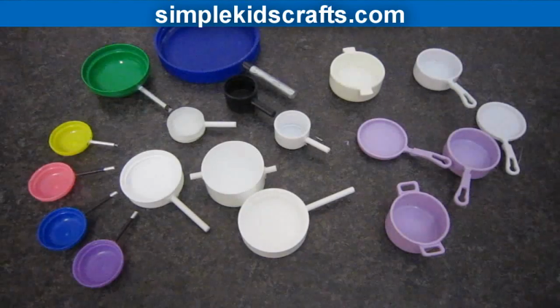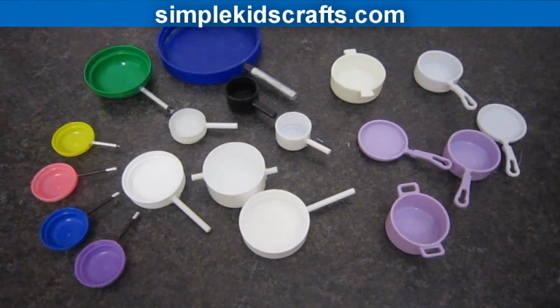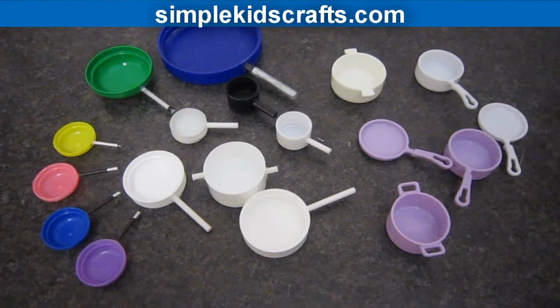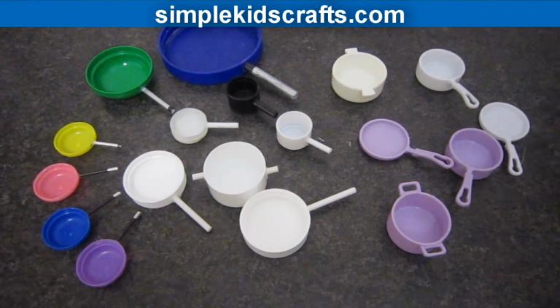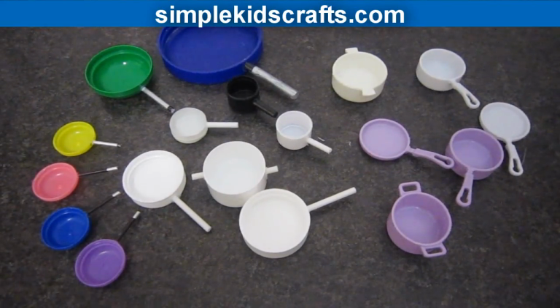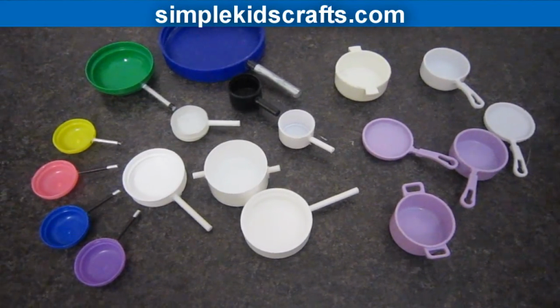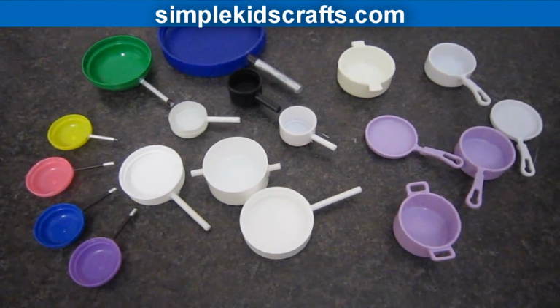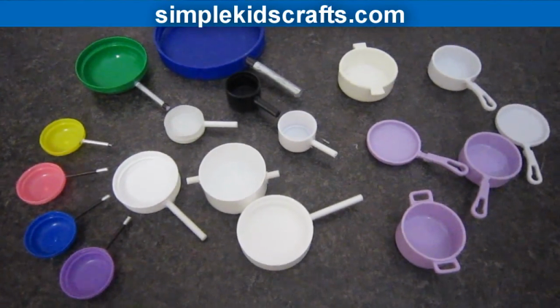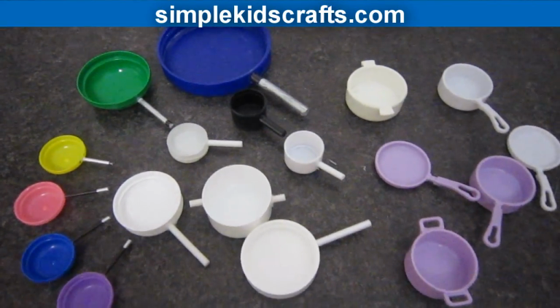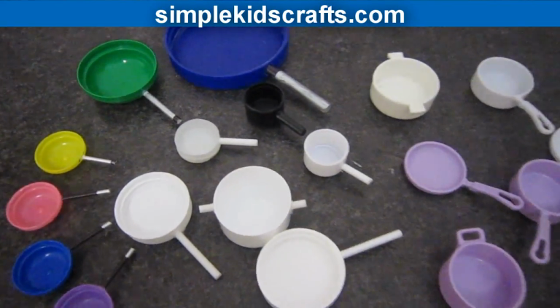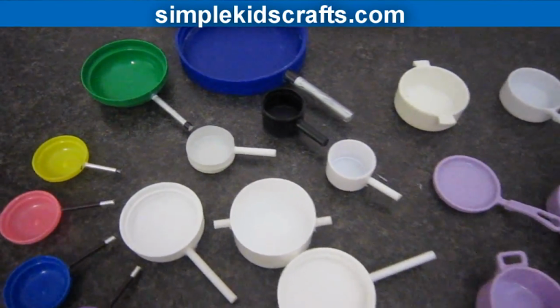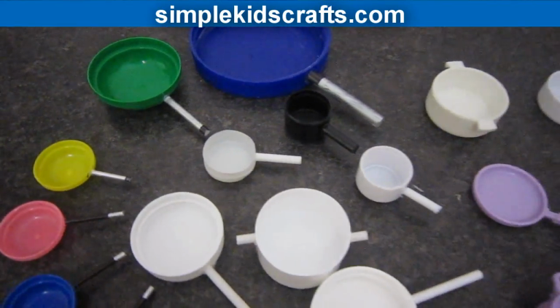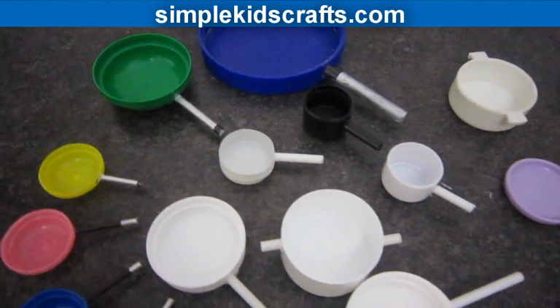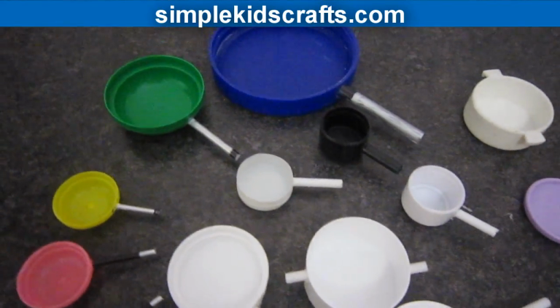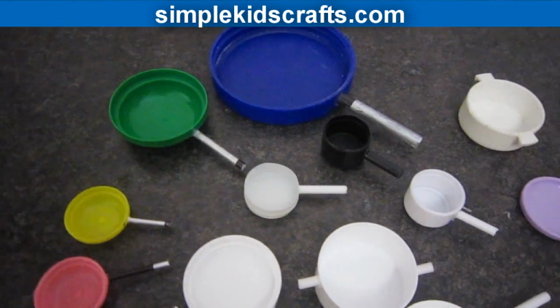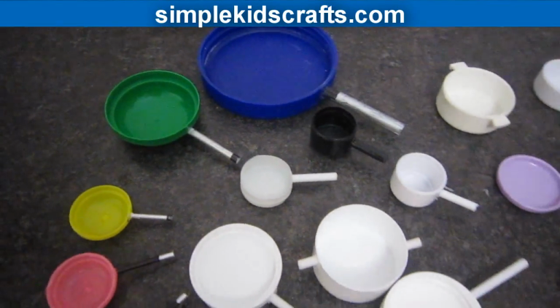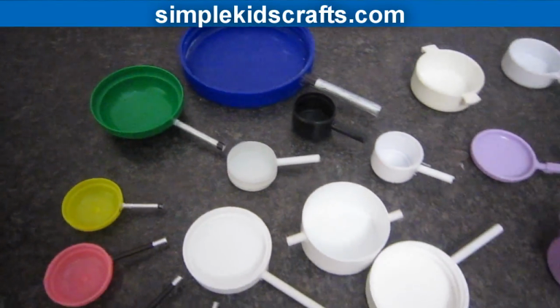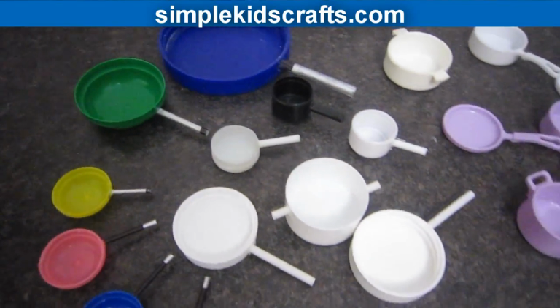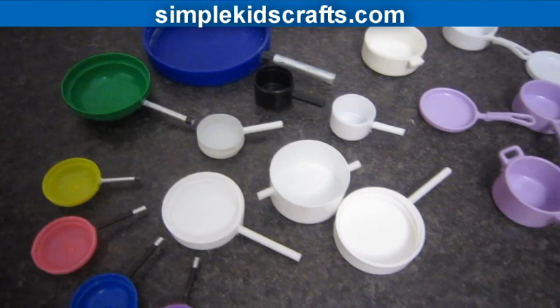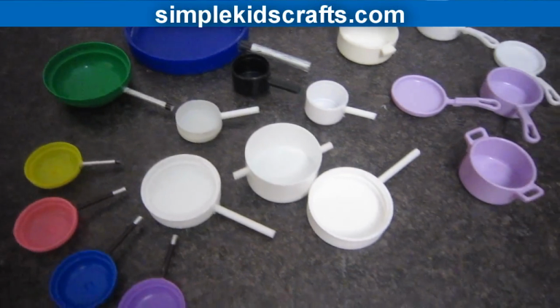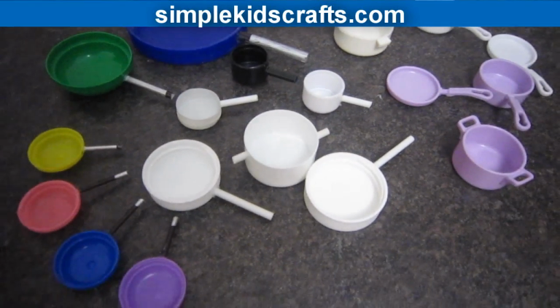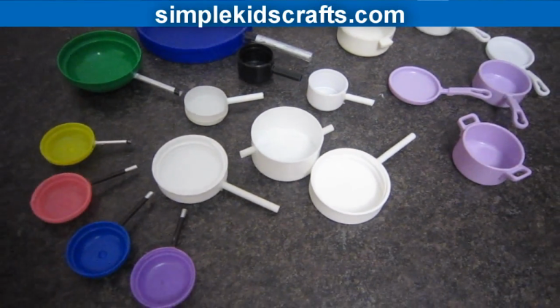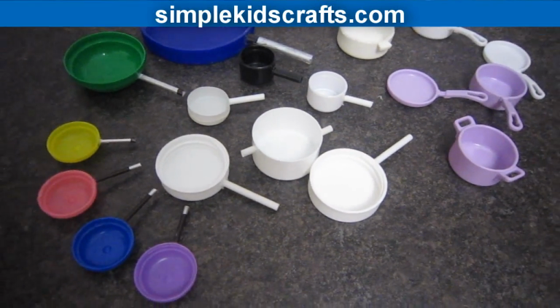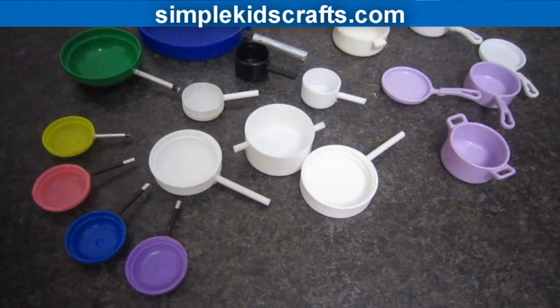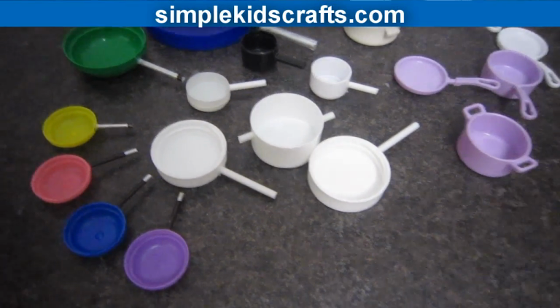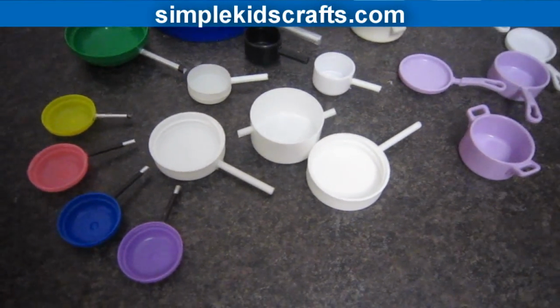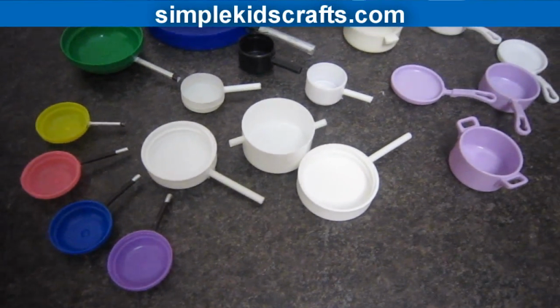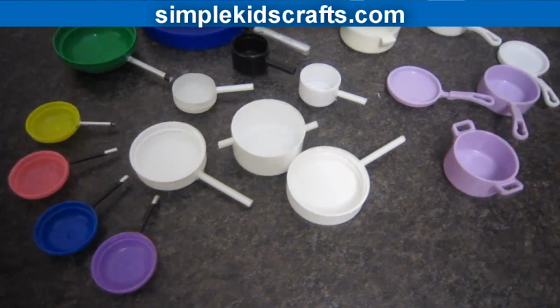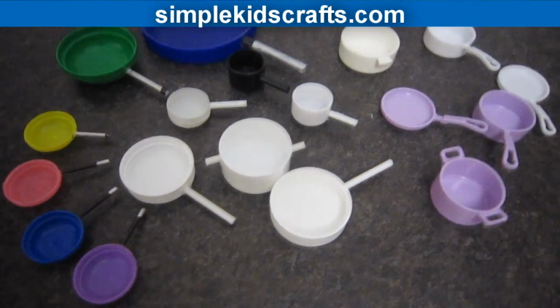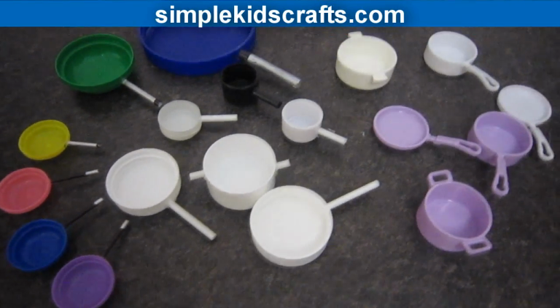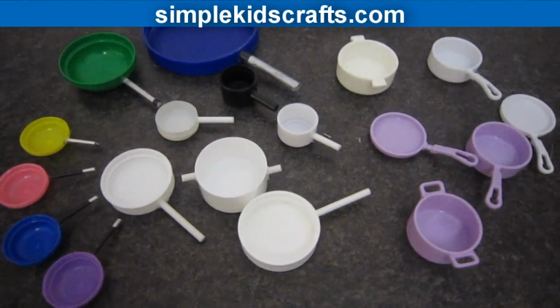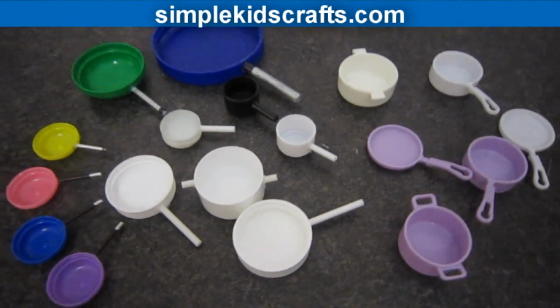And now I will leave you with images of the pots that we made and the pots that are store-bought. I hope that you enjoyed this video and I will see you on the next video. Bye!